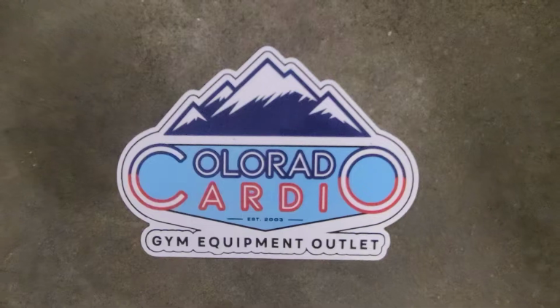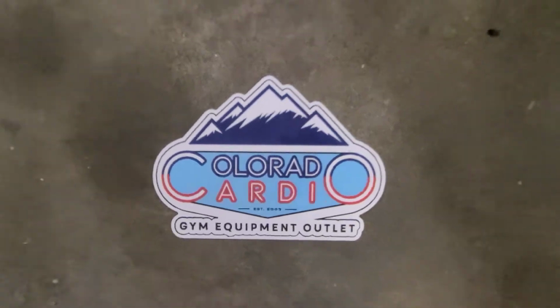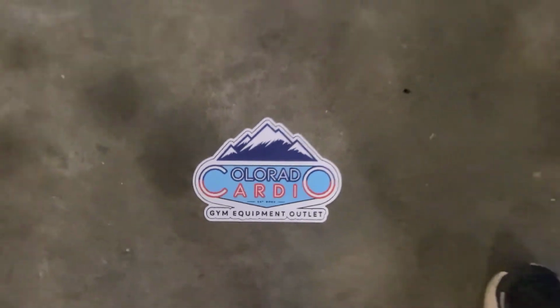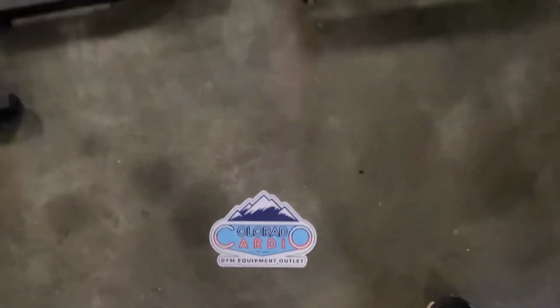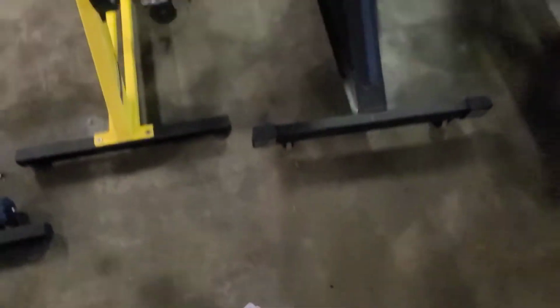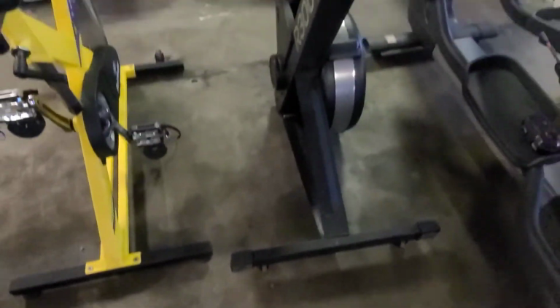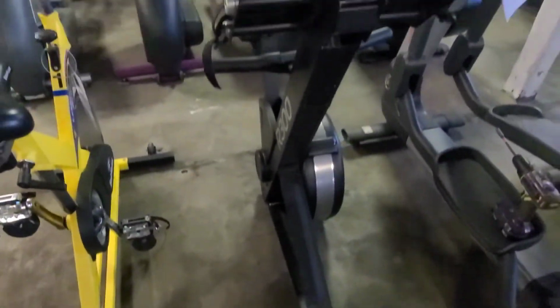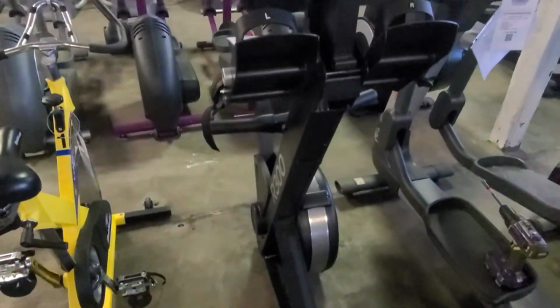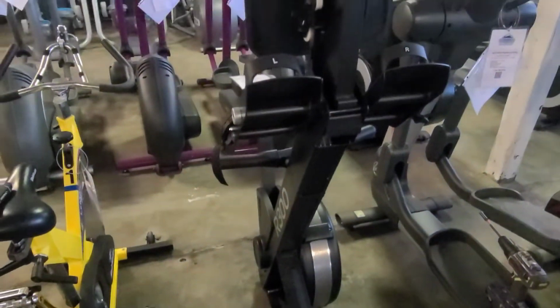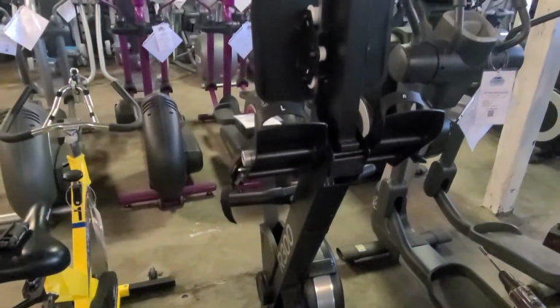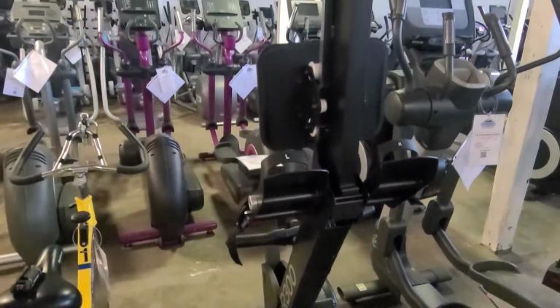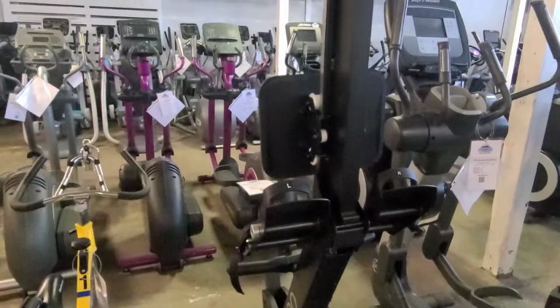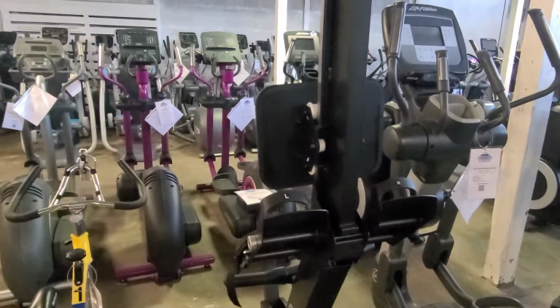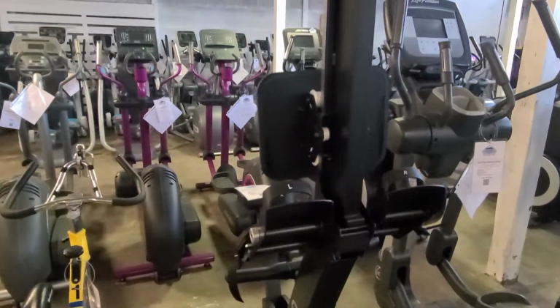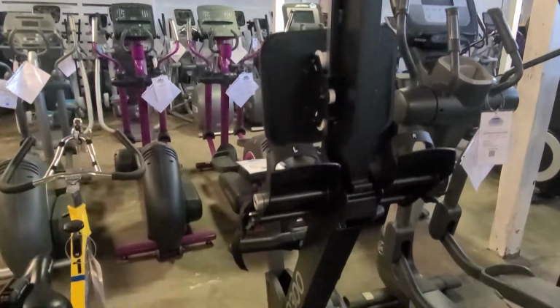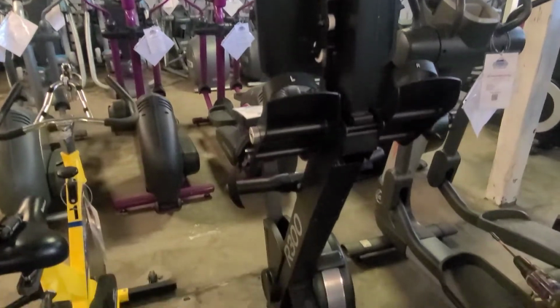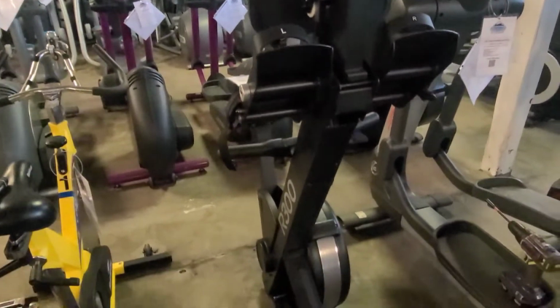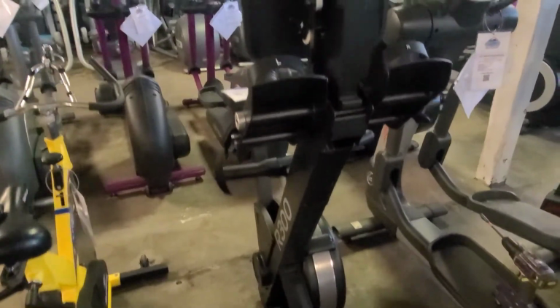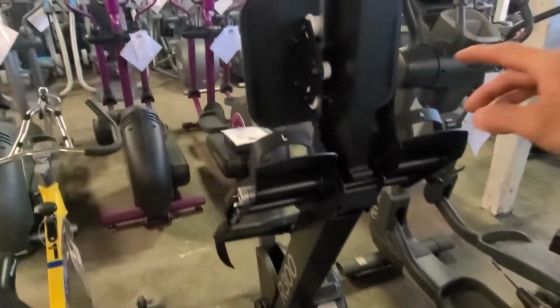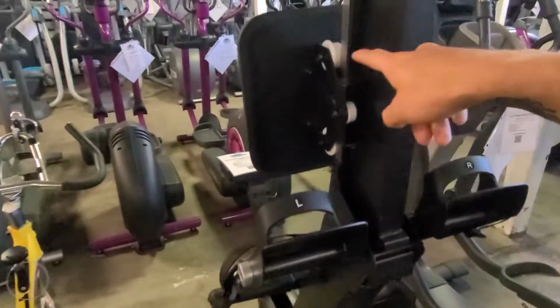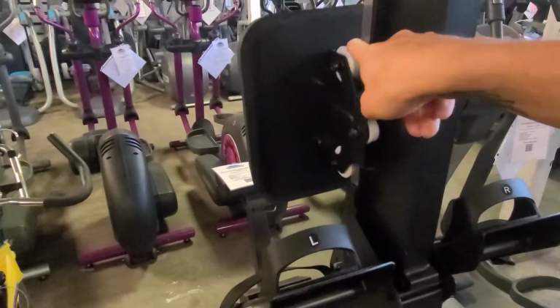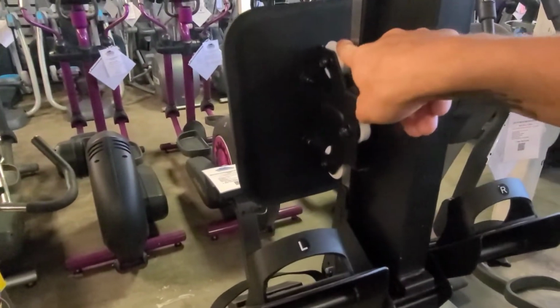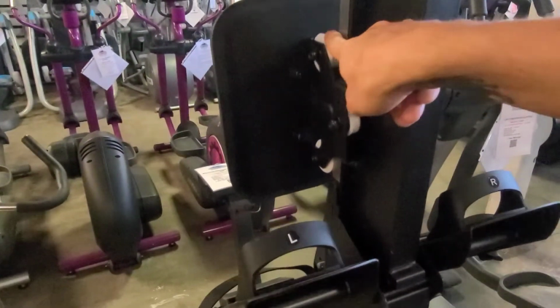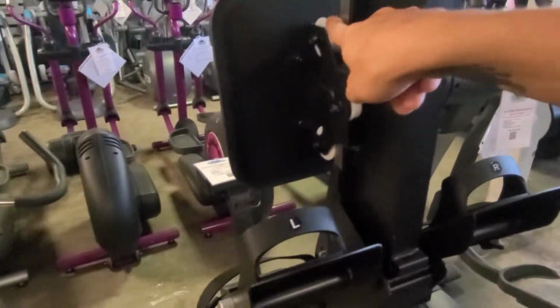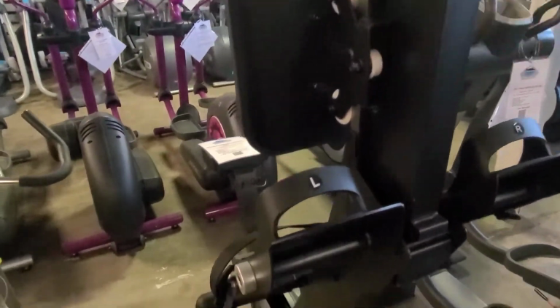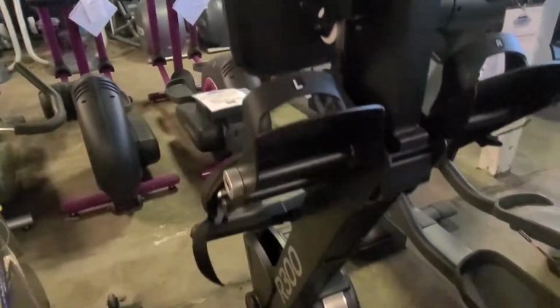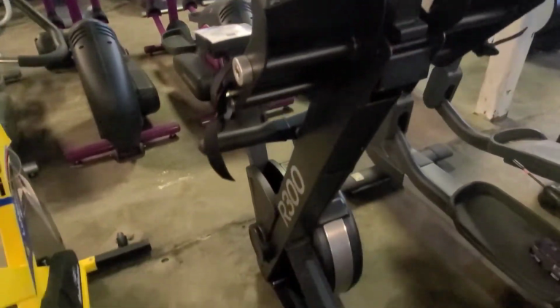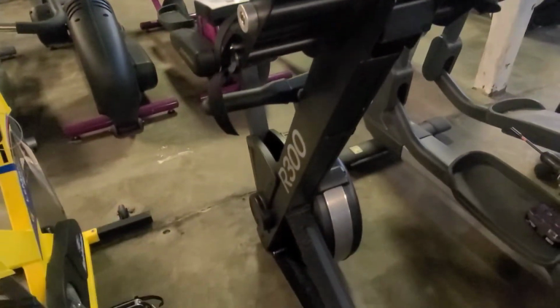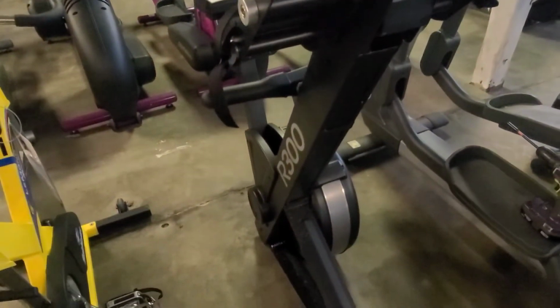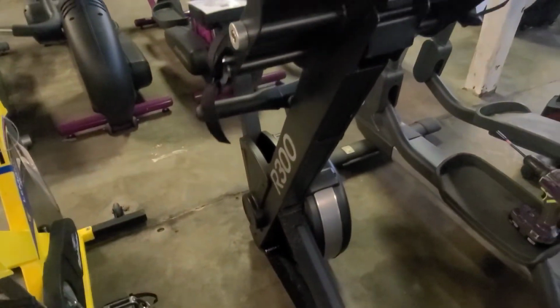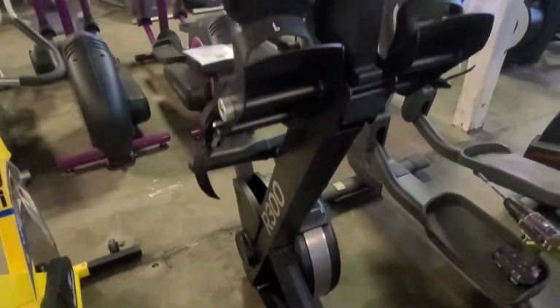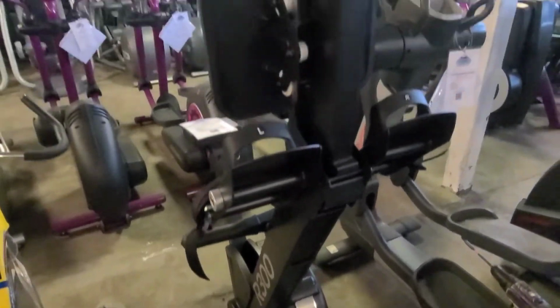Hey guys, welcome back to another Colorado Cardio video. Today I'm going to be showing you how to replace the roller piece under the seat on a R300 rower.